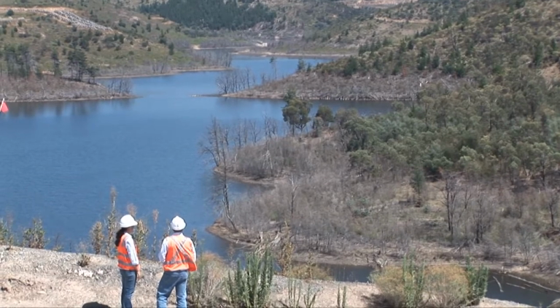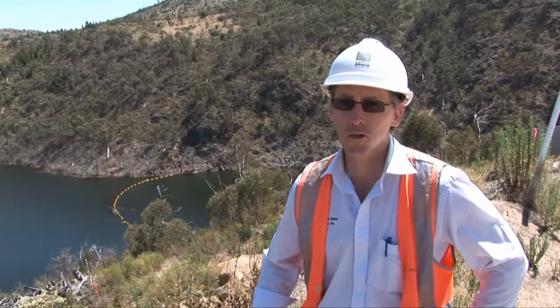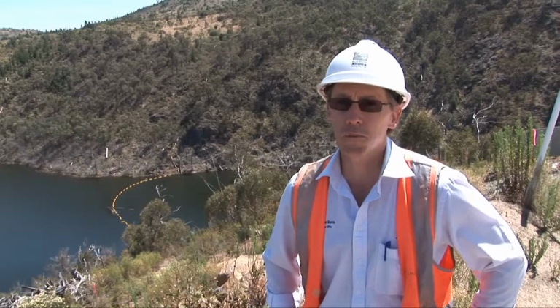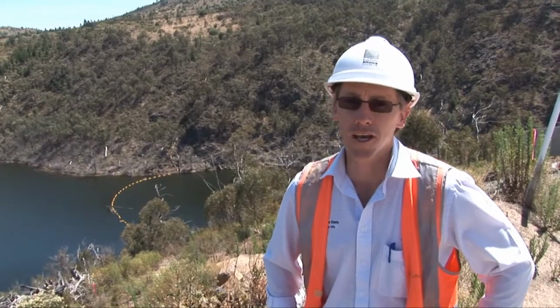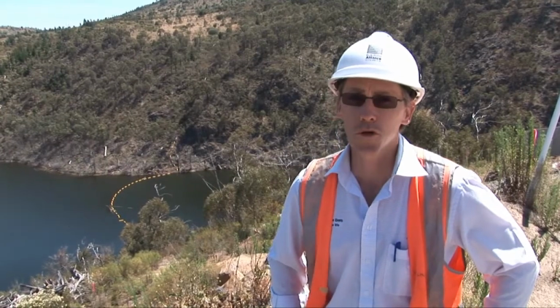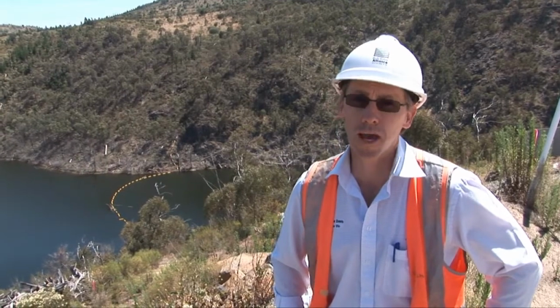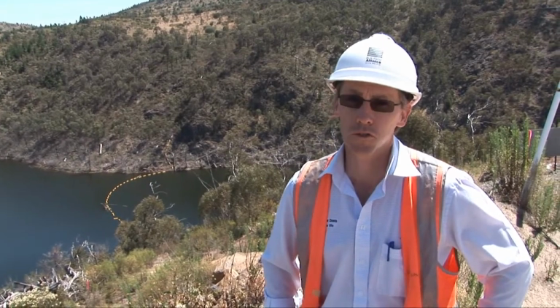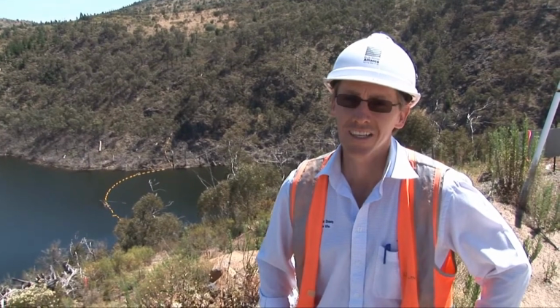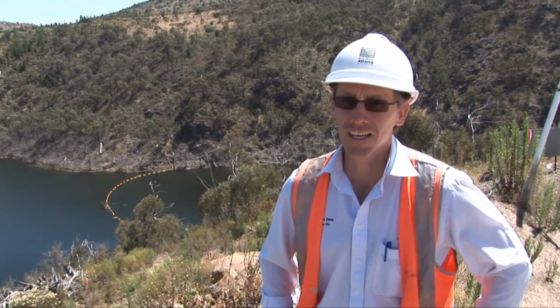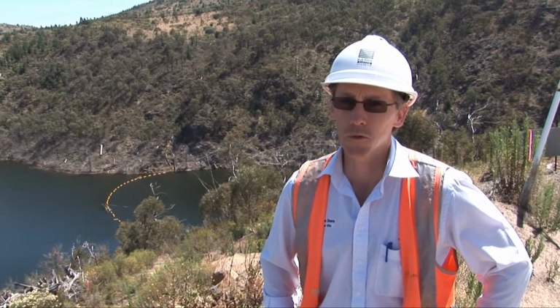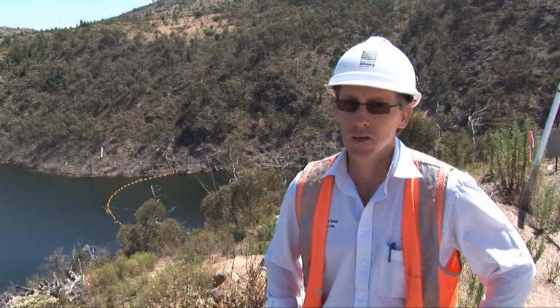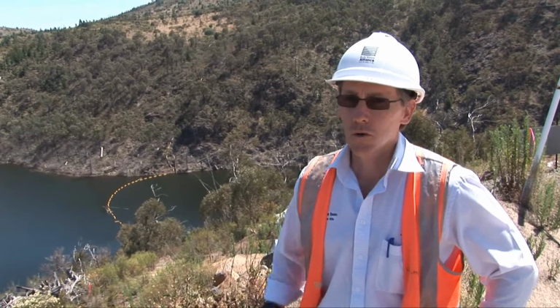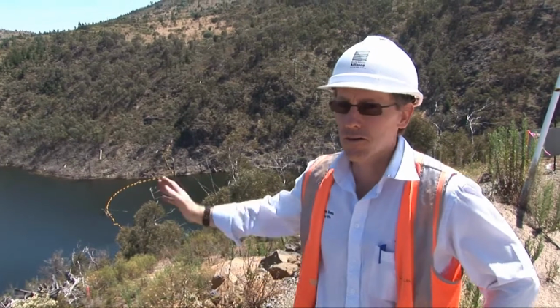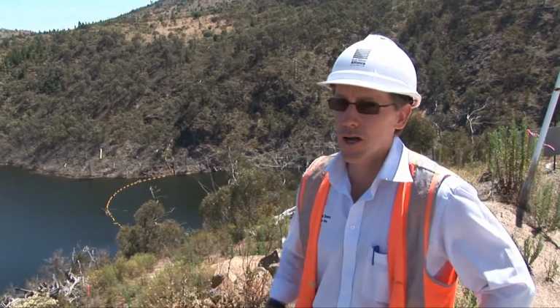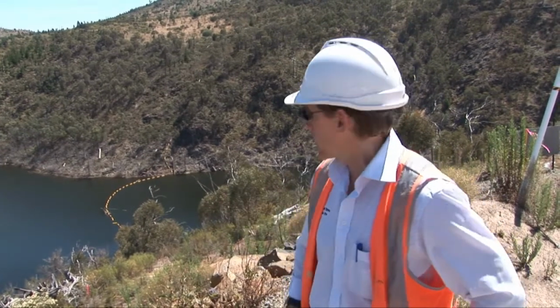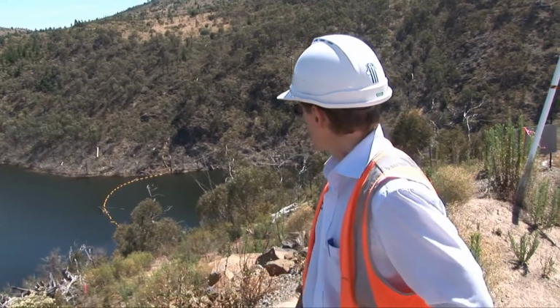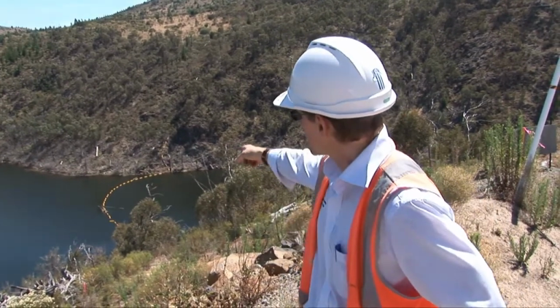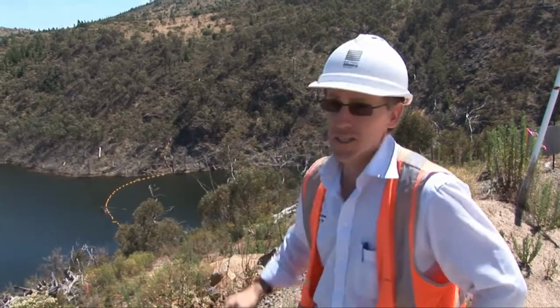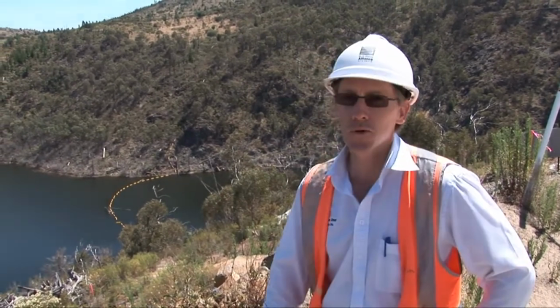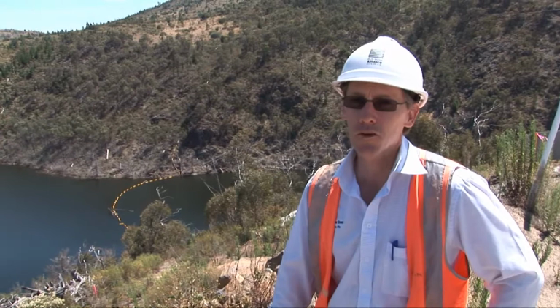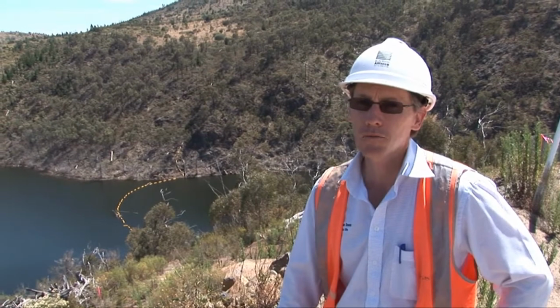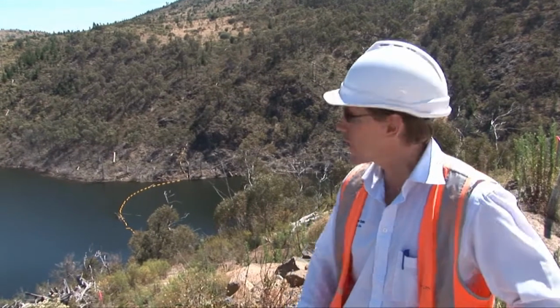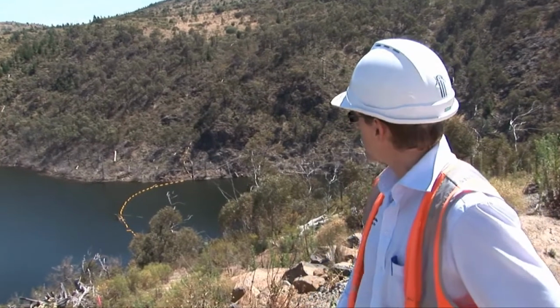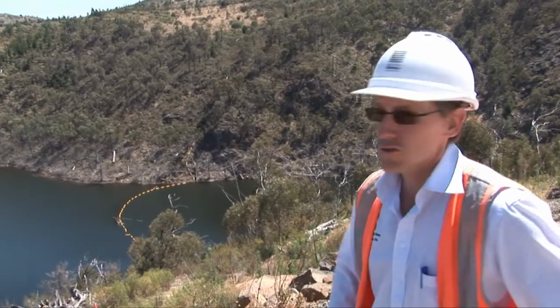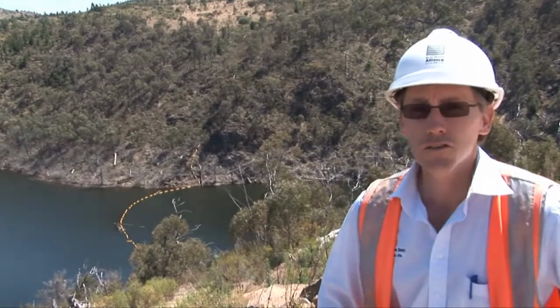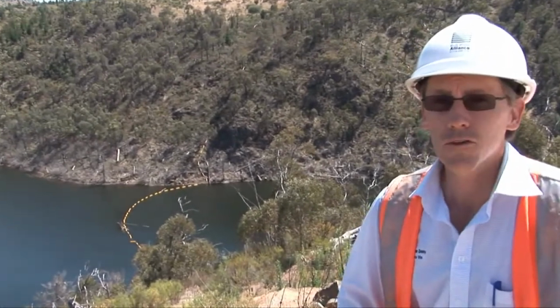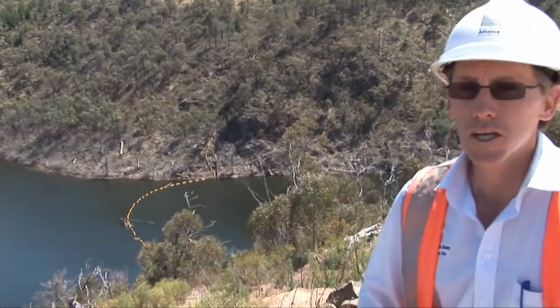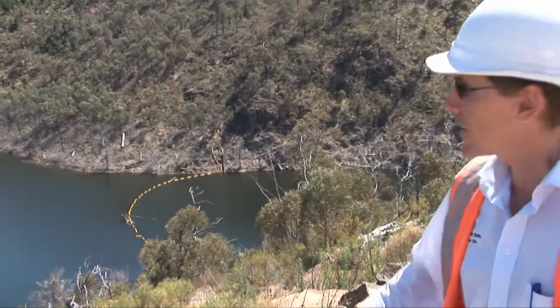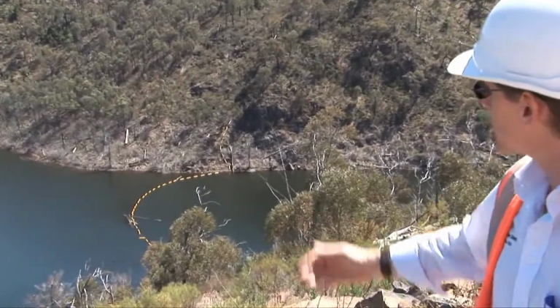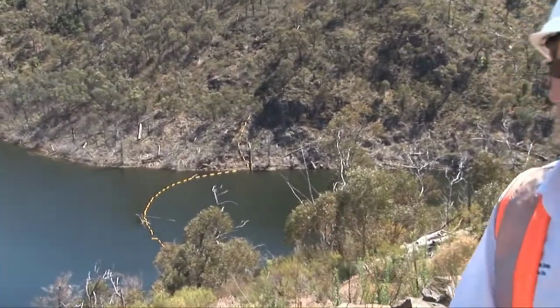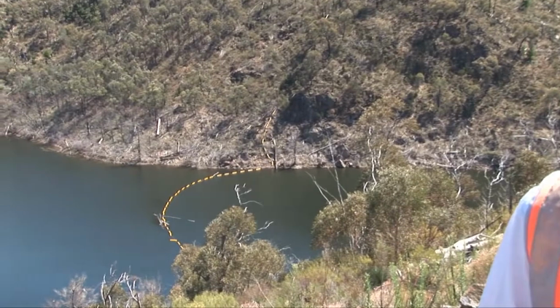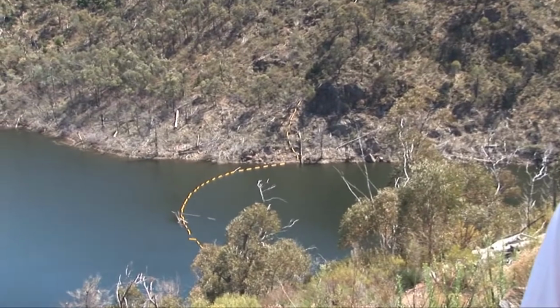I'm going to talk a little bit about the log boom that we're about to install in the next few weeks. What you might see over my right-hand shoulder at the moment is the temporary boom down there — the little yellow section of floating objects — and you can see a few logs that have collated against that.